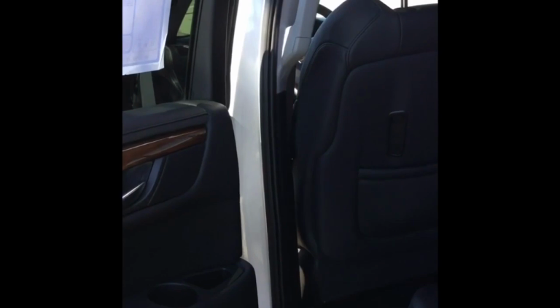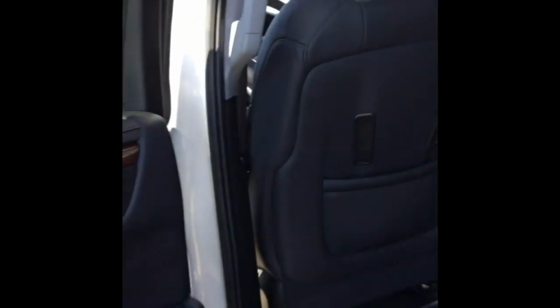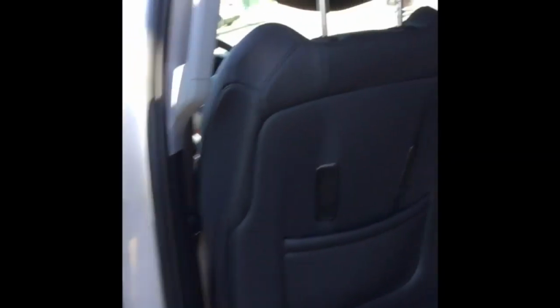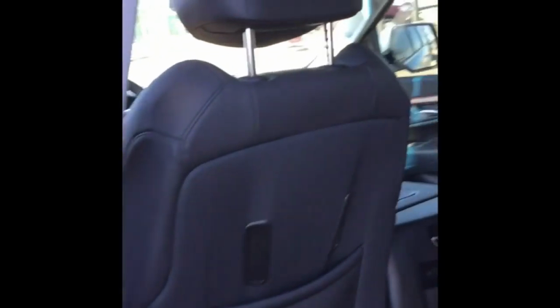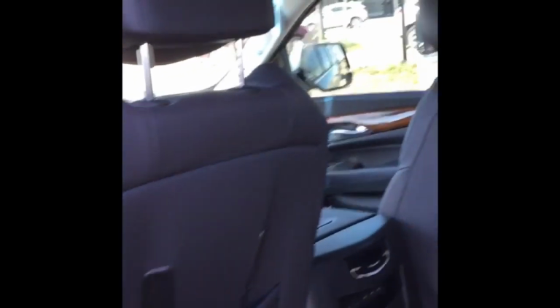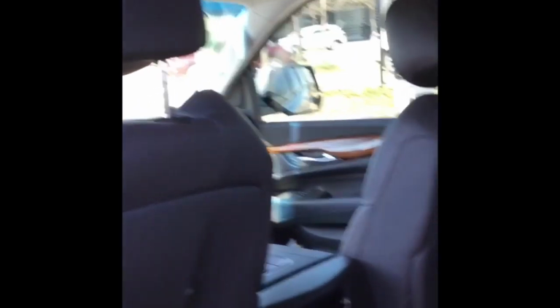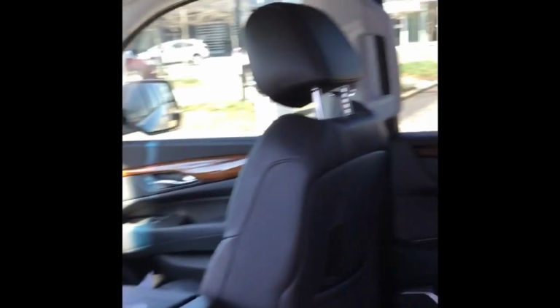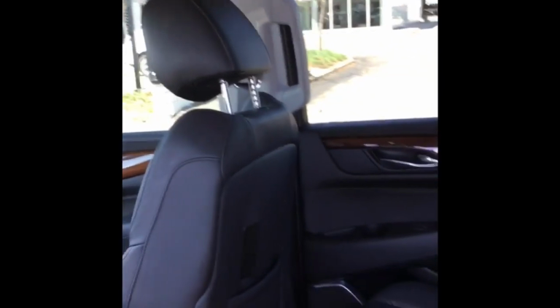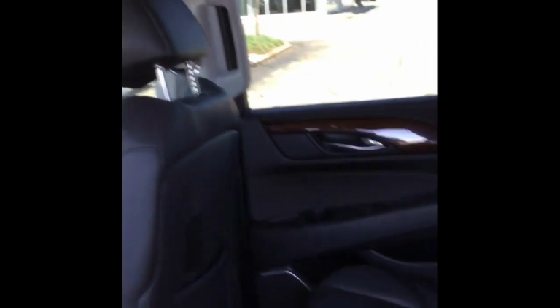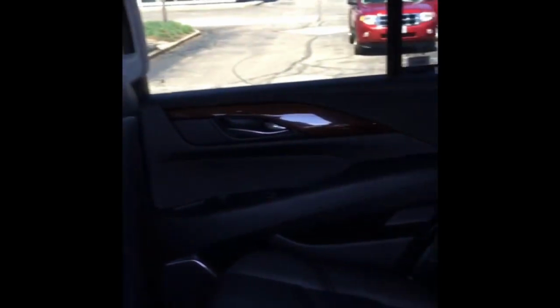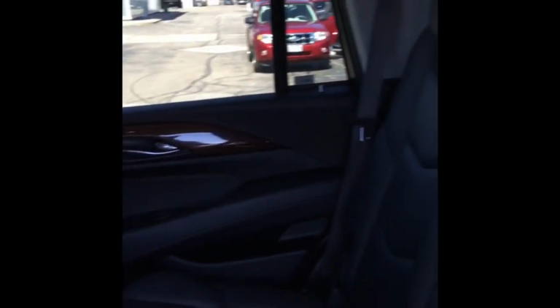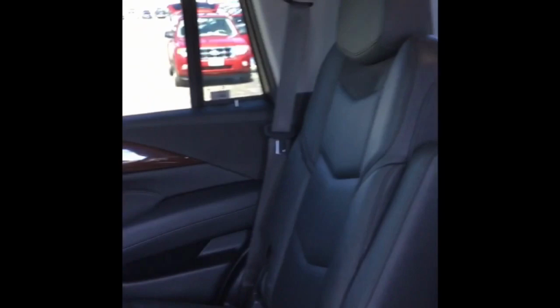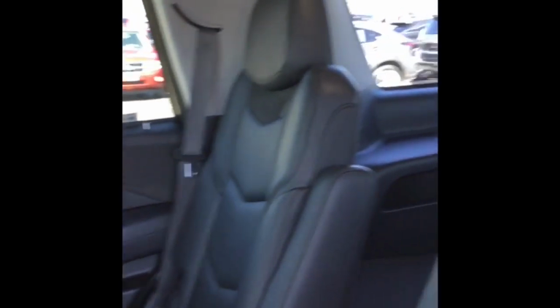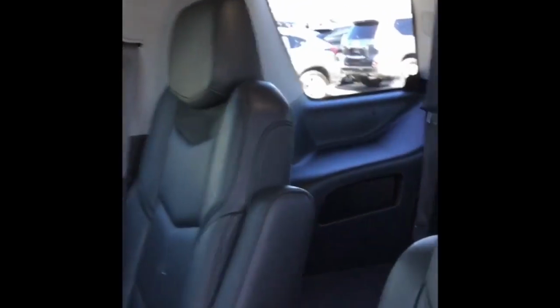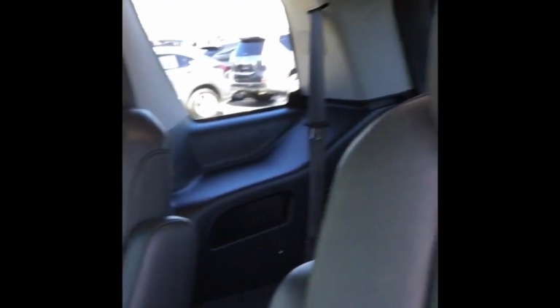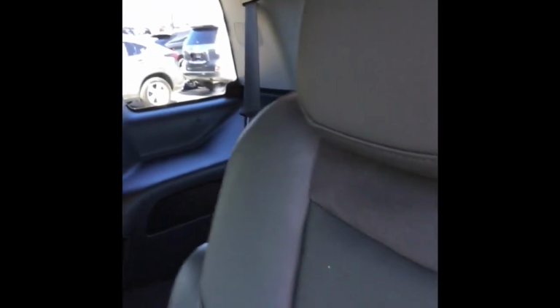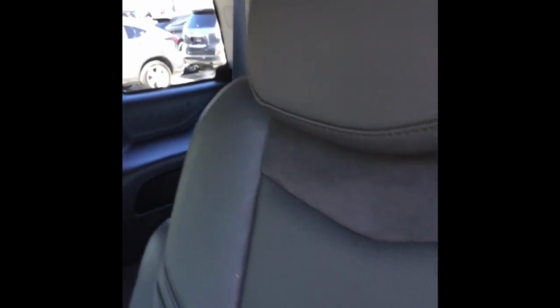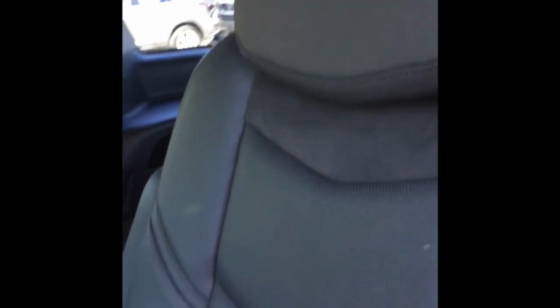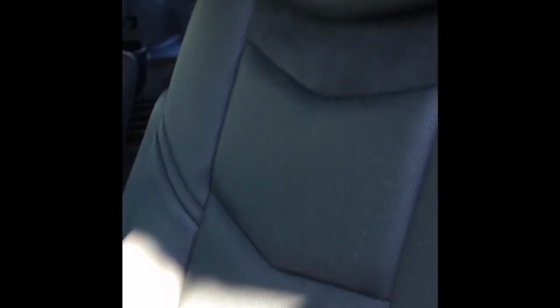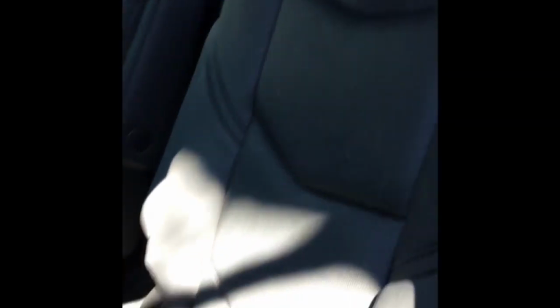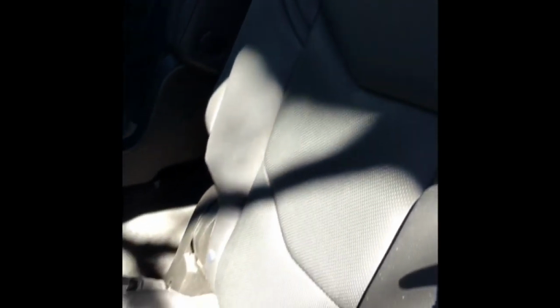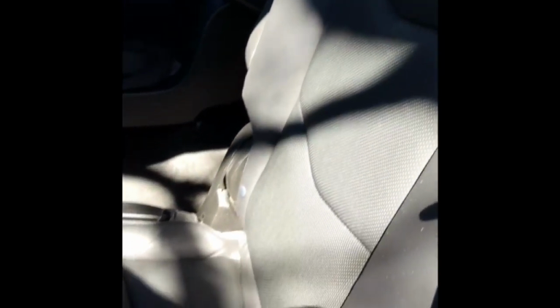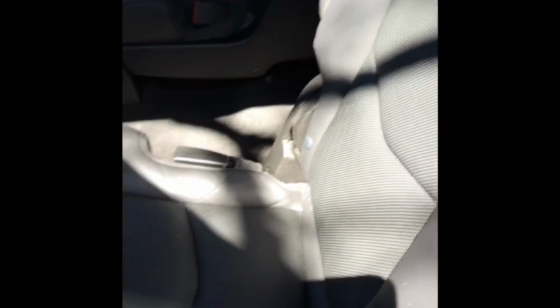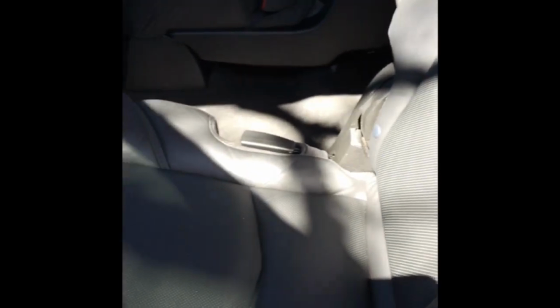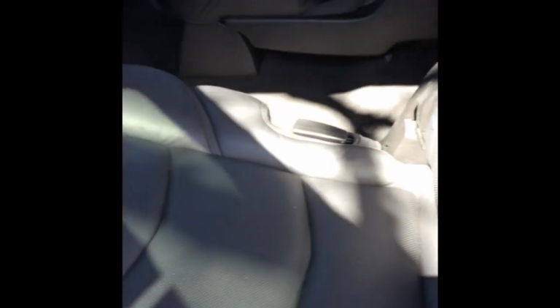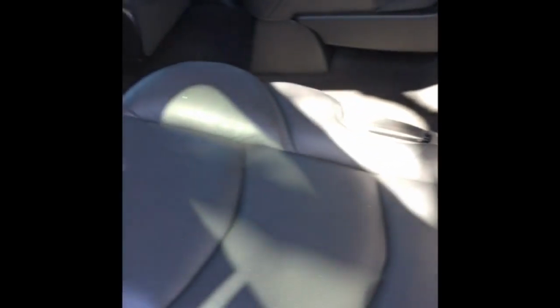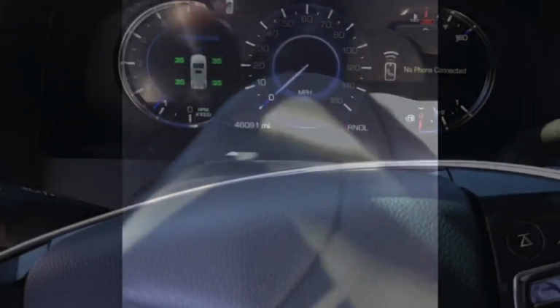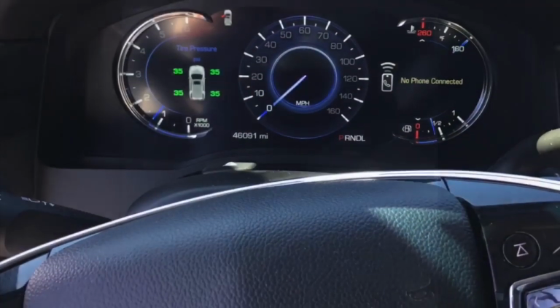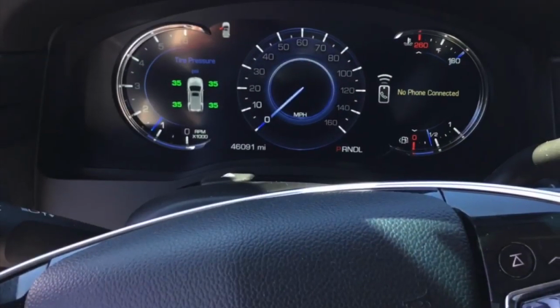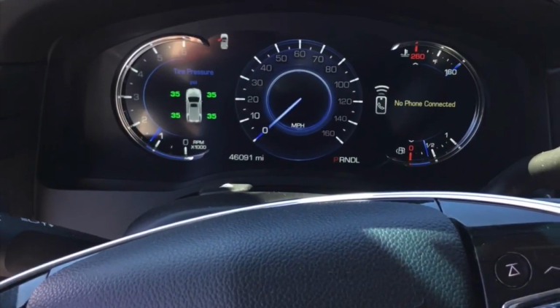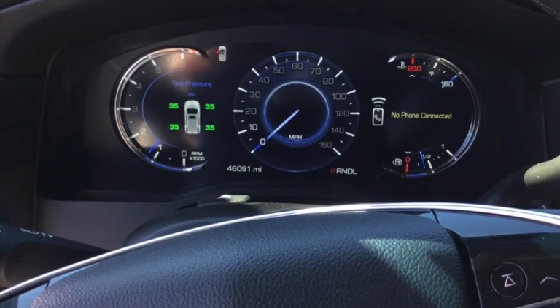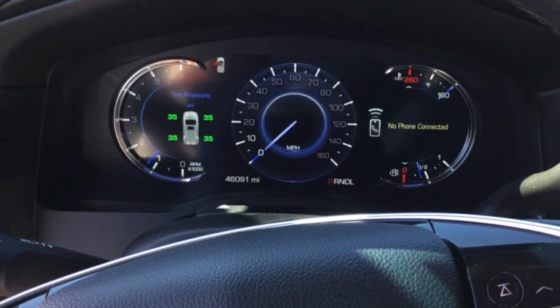This vehicle features heated and cooled front seats and also heated back seats. It also features a DVD player, Bluetooth capabilities, and a moonroof.